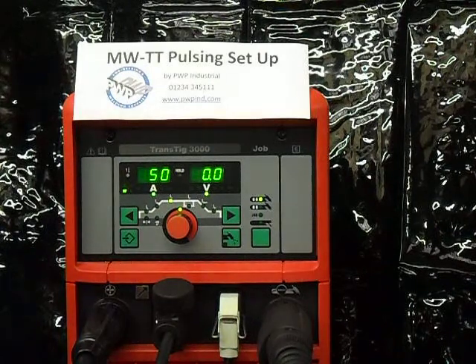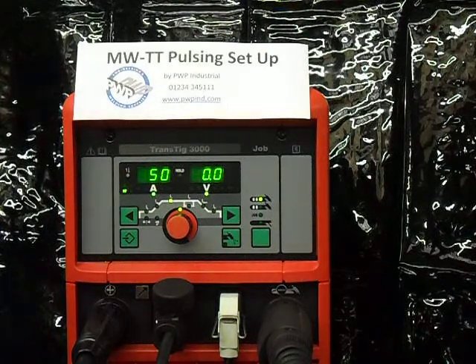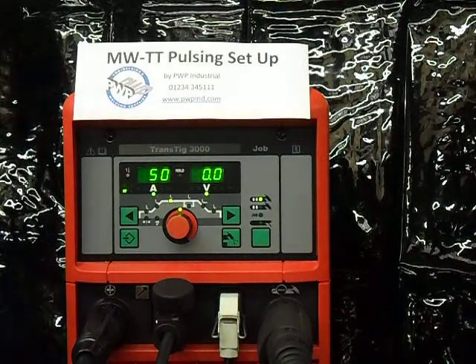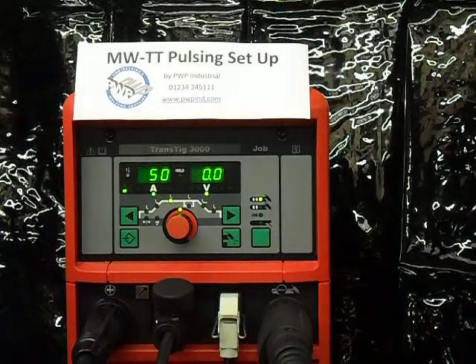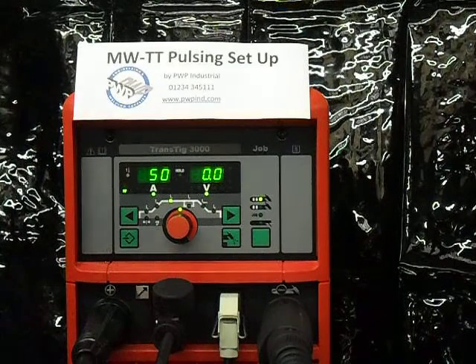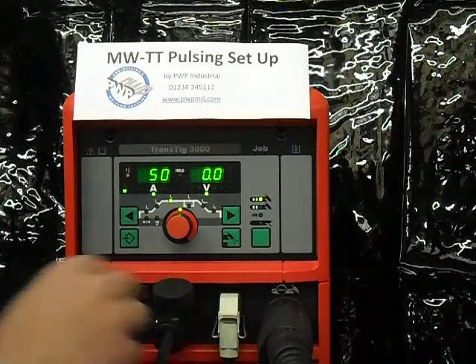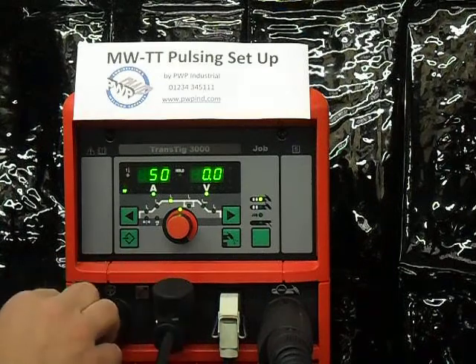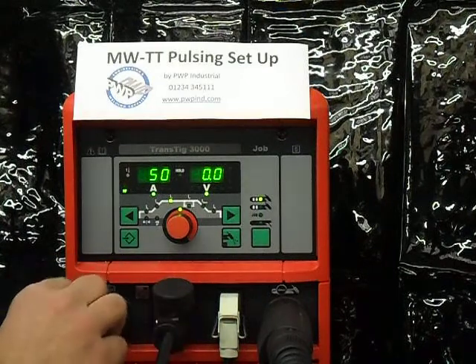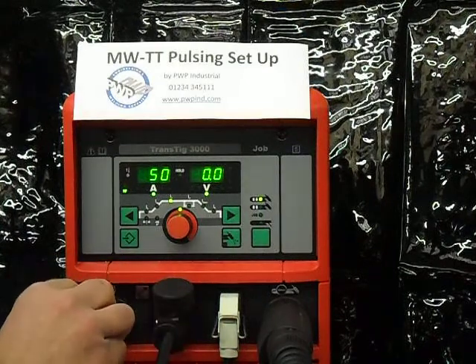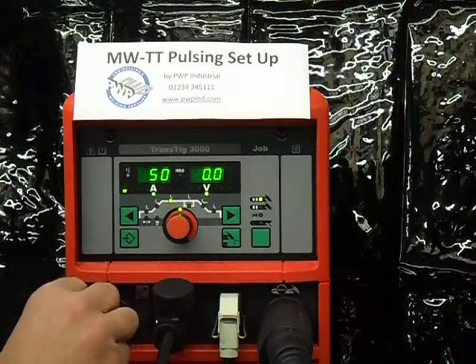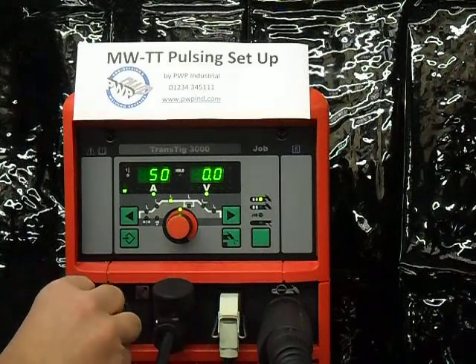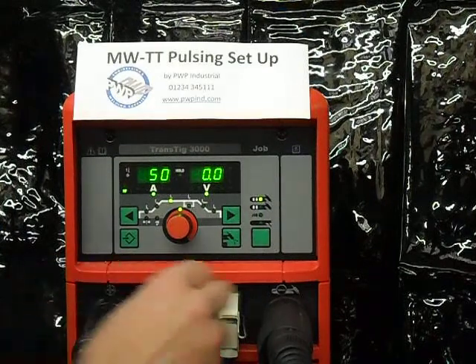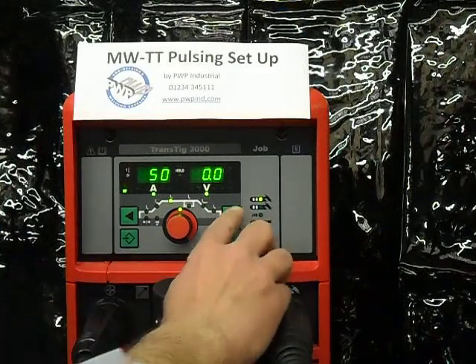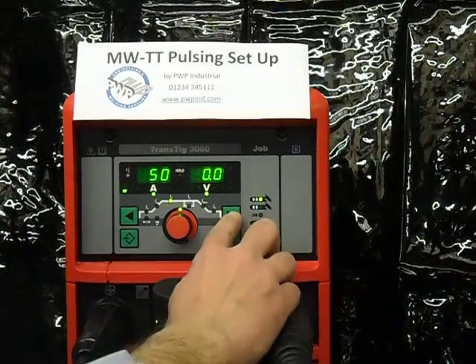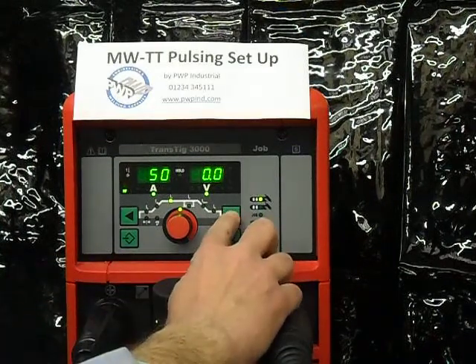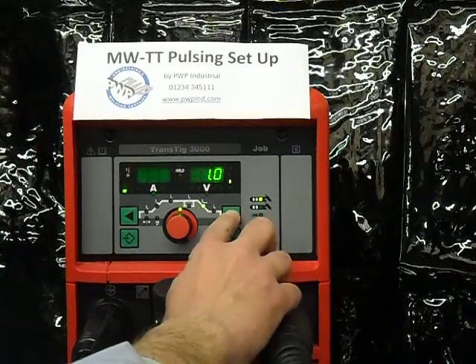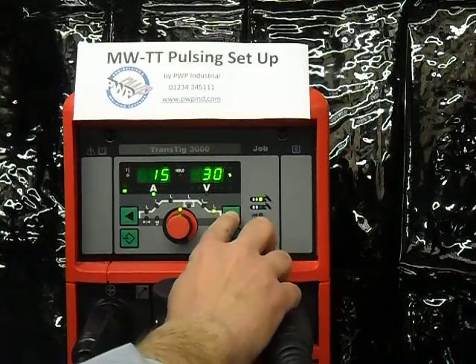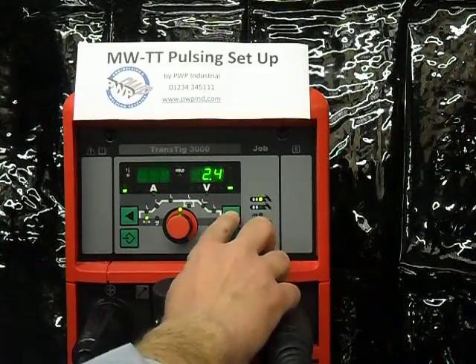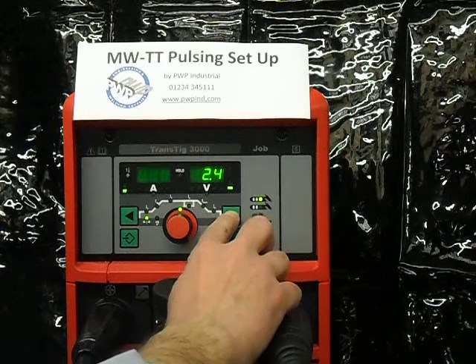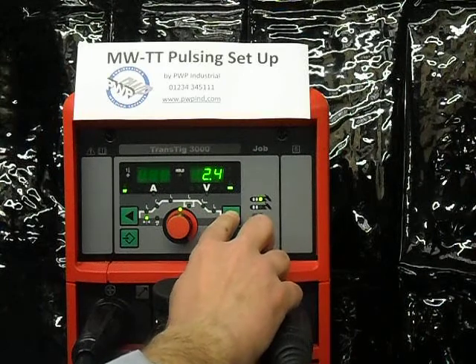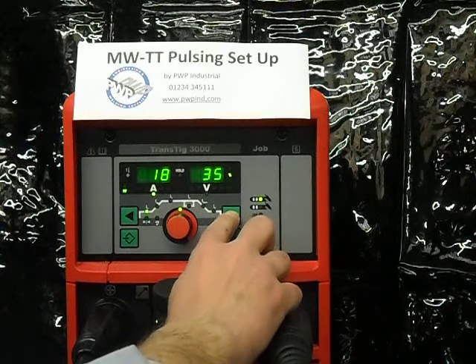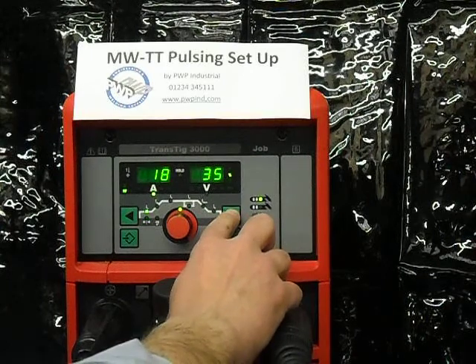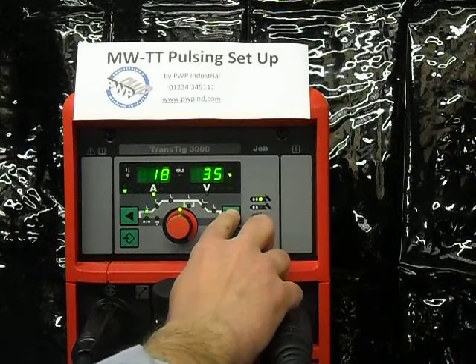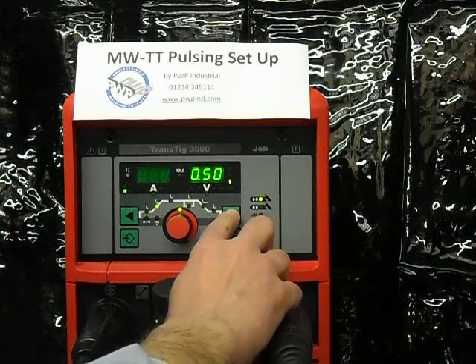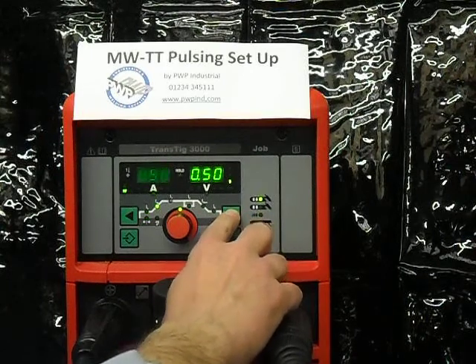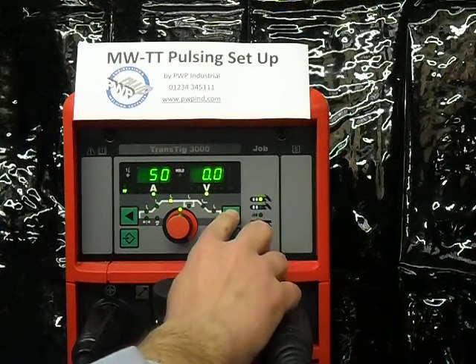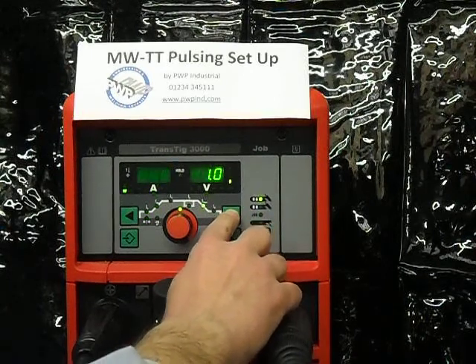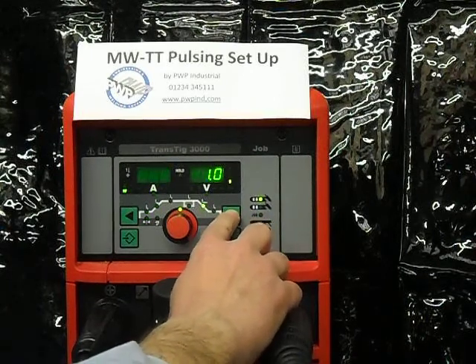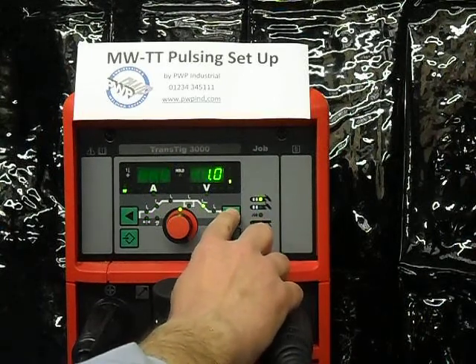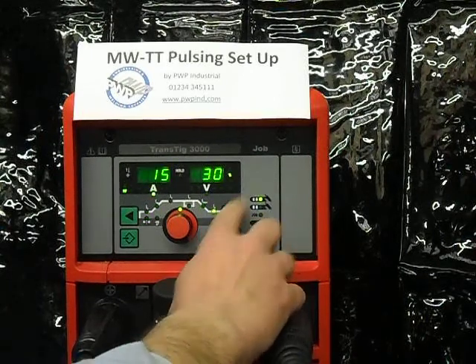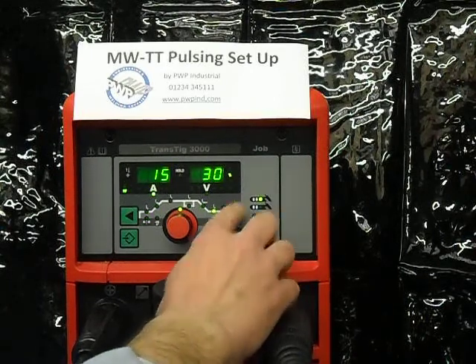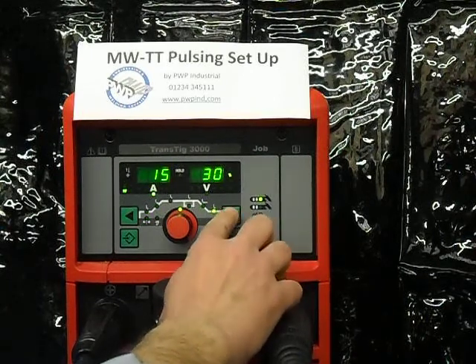Here you can see the front screen. There are different options which can be selected on the front screen, such as your tungsten diameter, your start current, your slope up, your main current, your slope down, and your ending current.